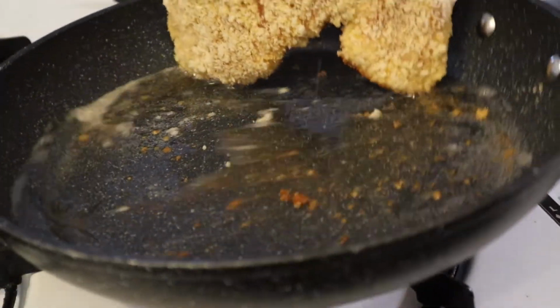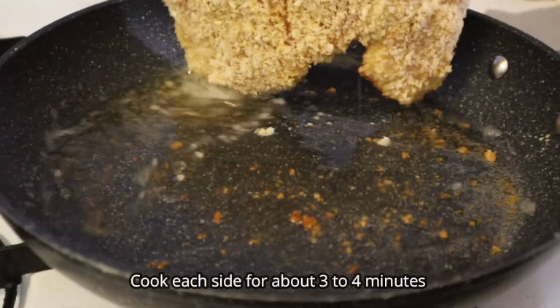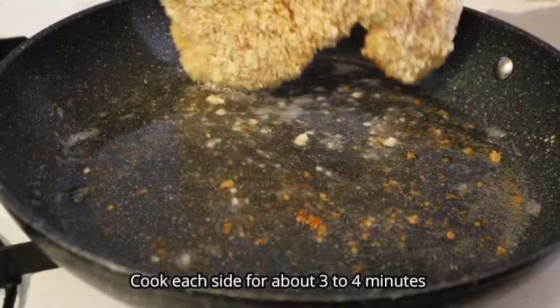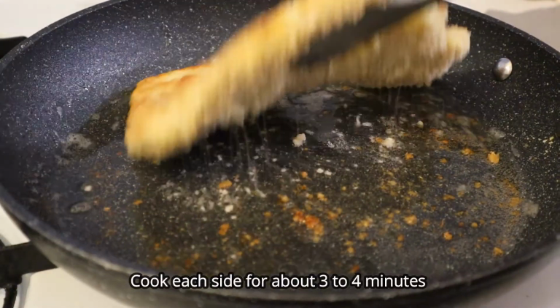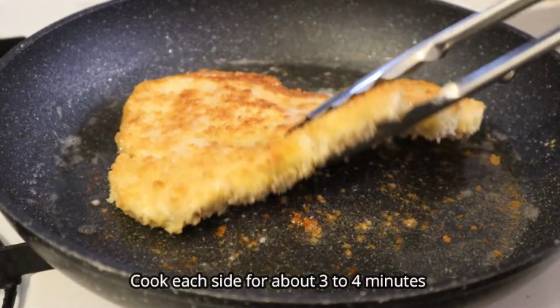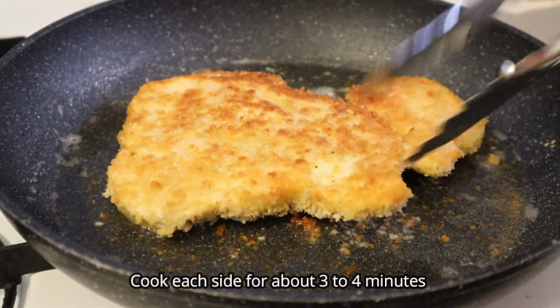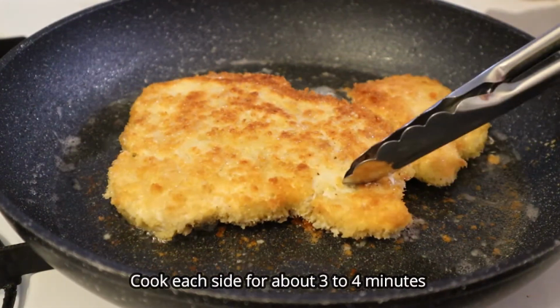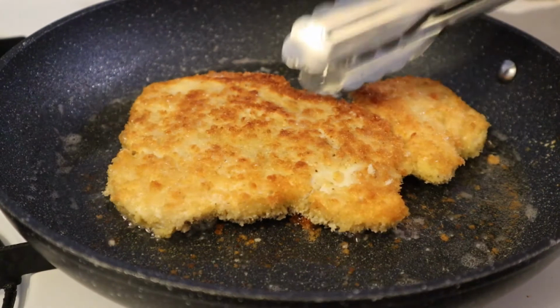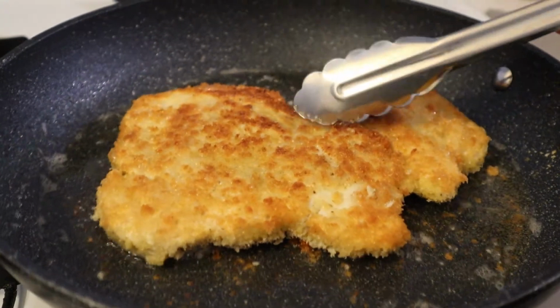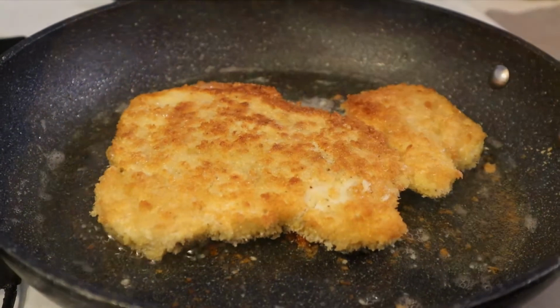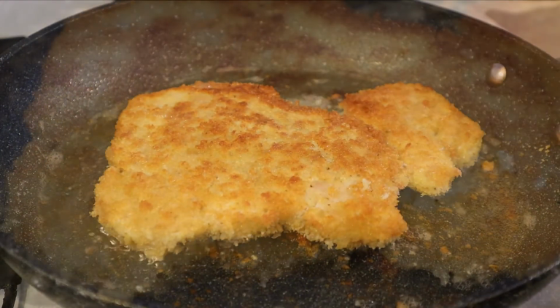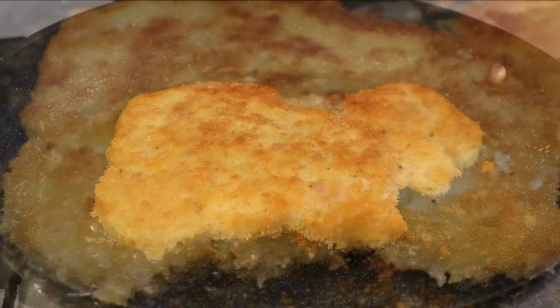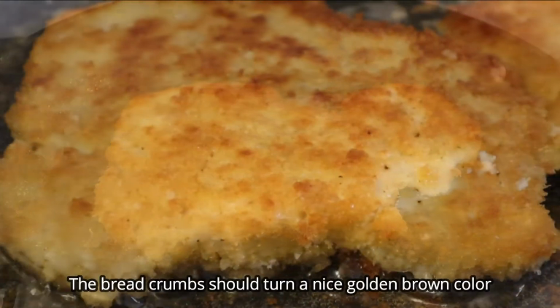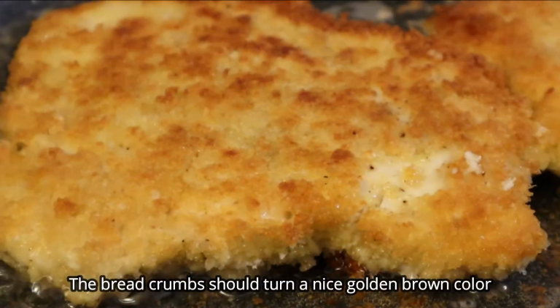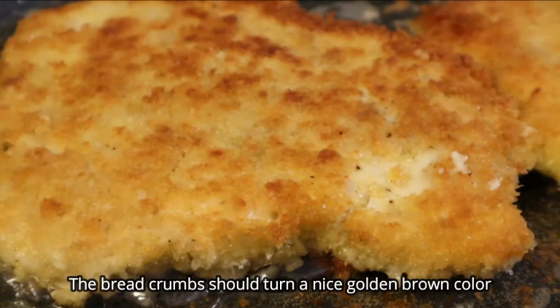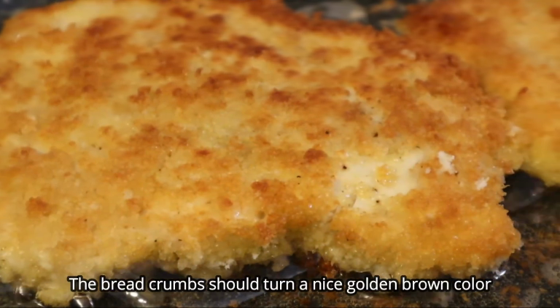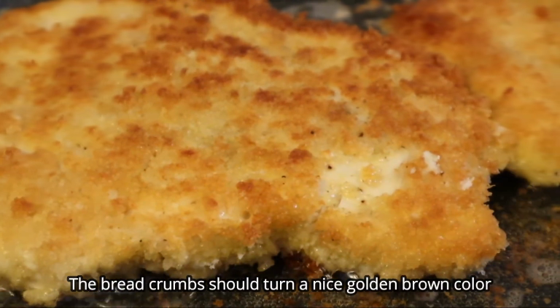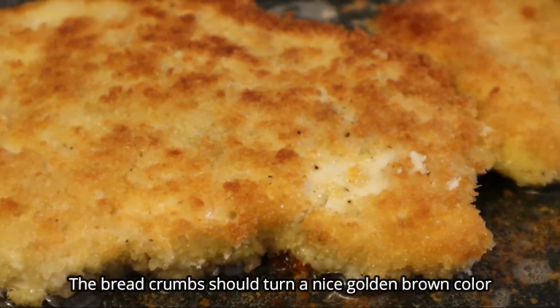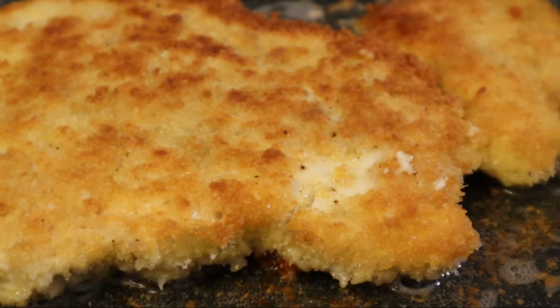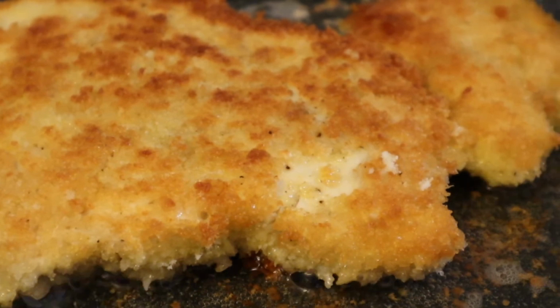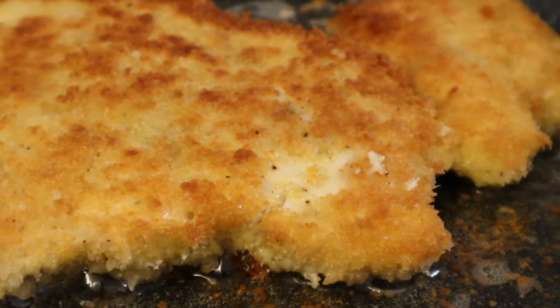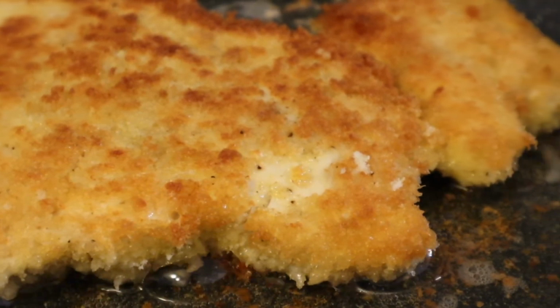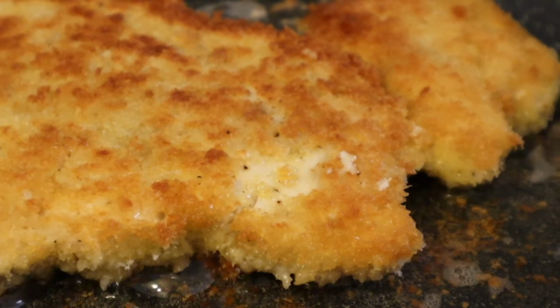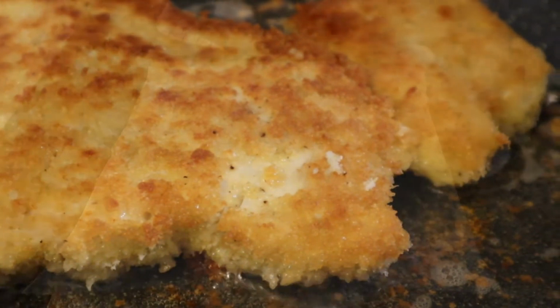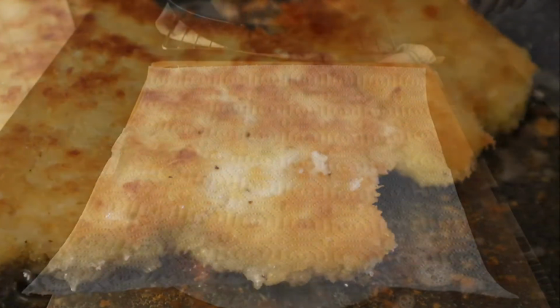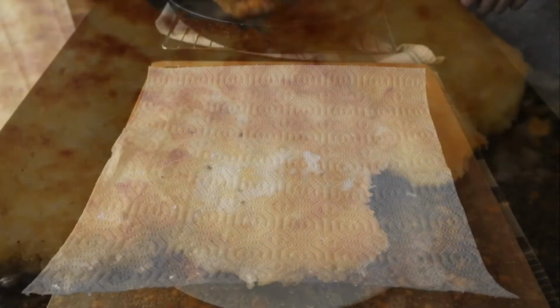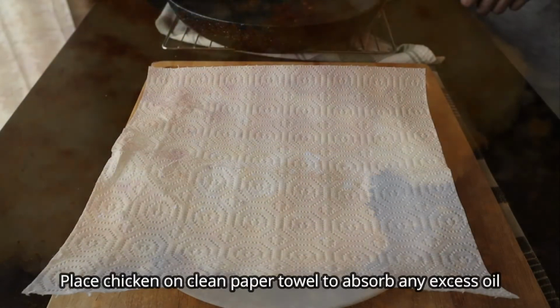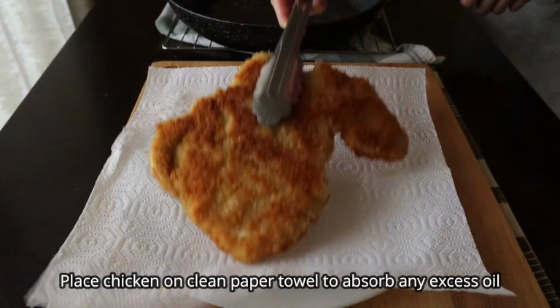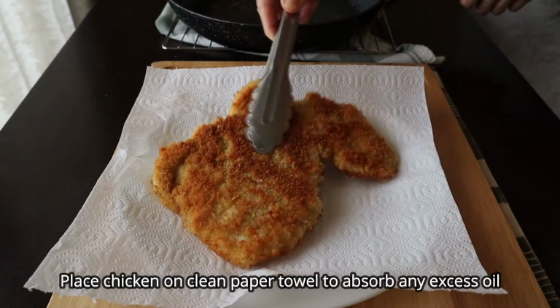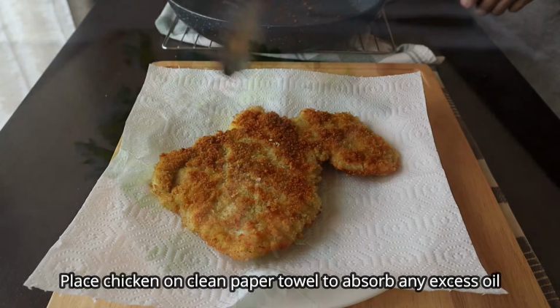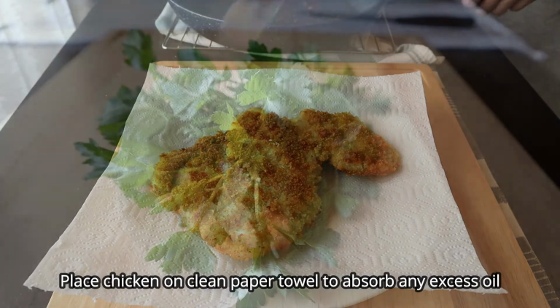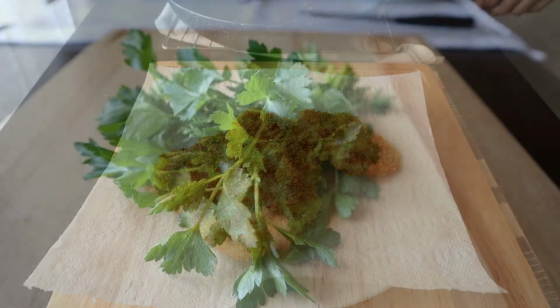Now I put the potato in the pot. I'm going to put it in the pot until the leg is cooked.